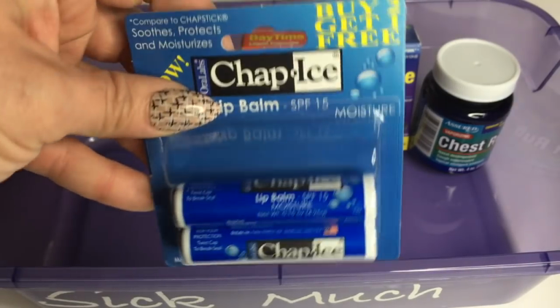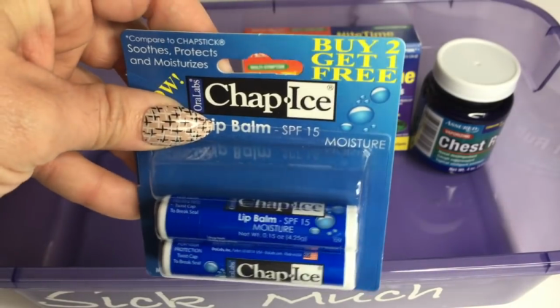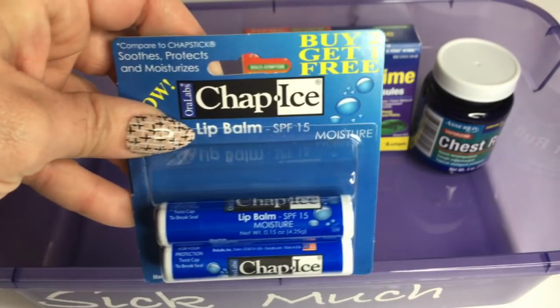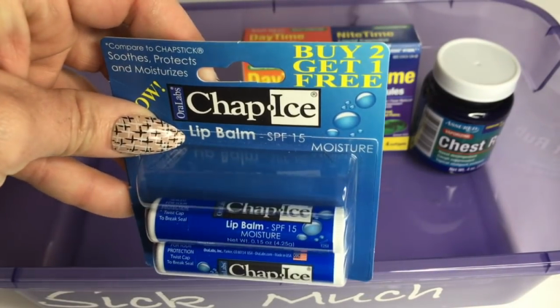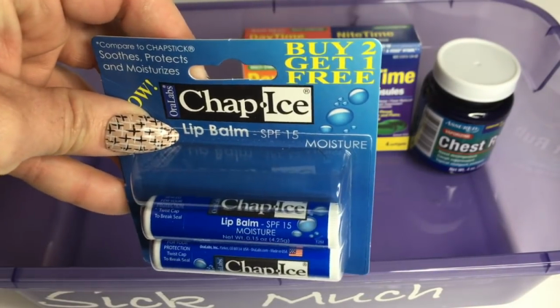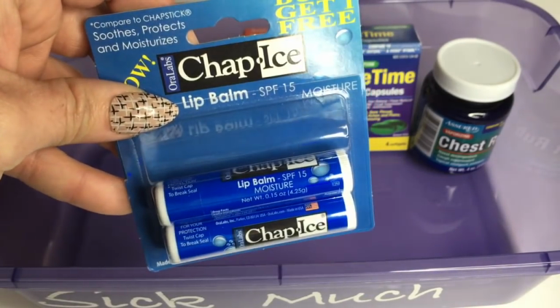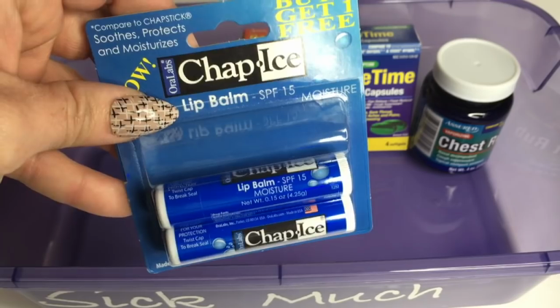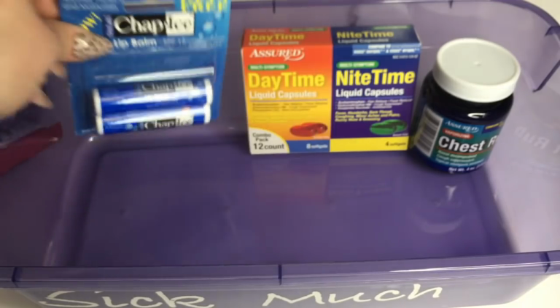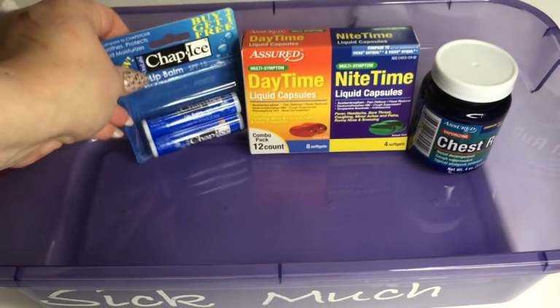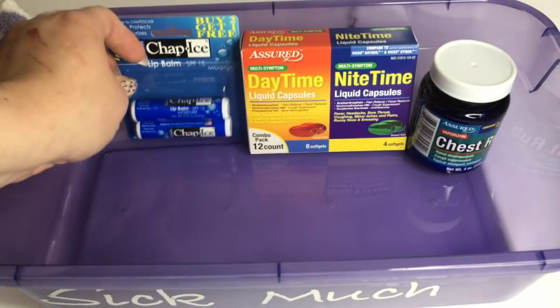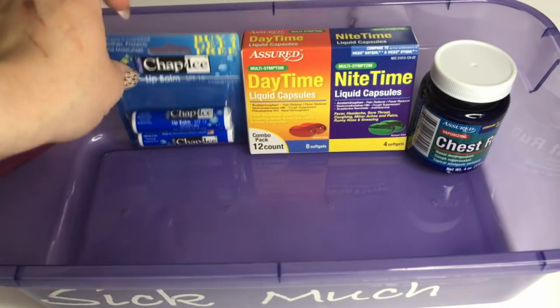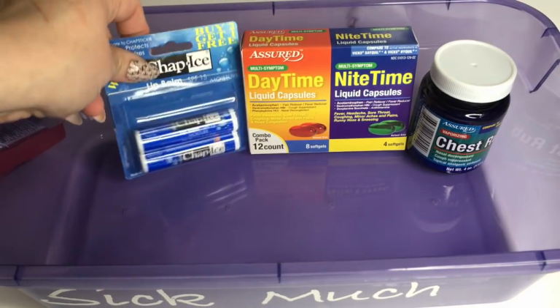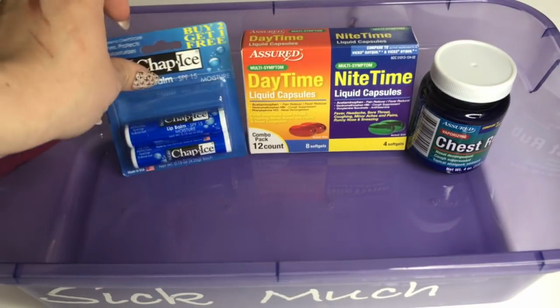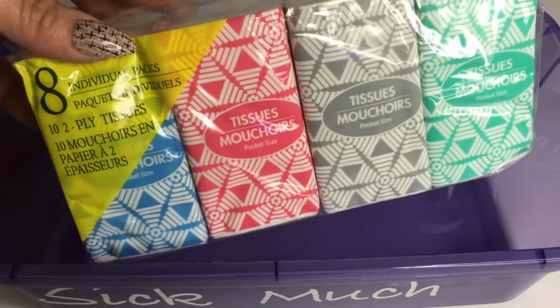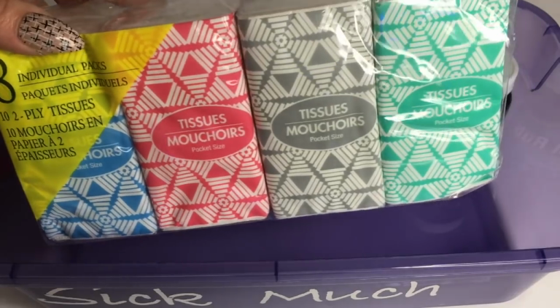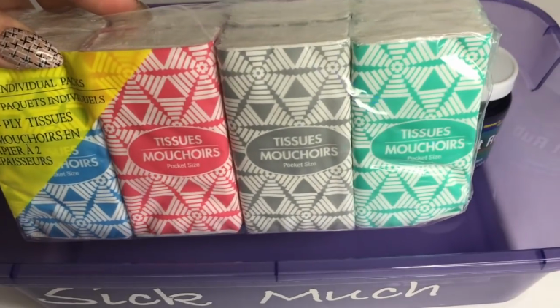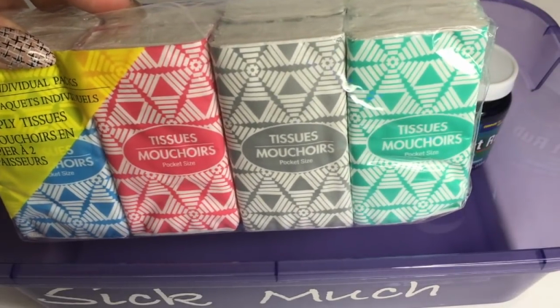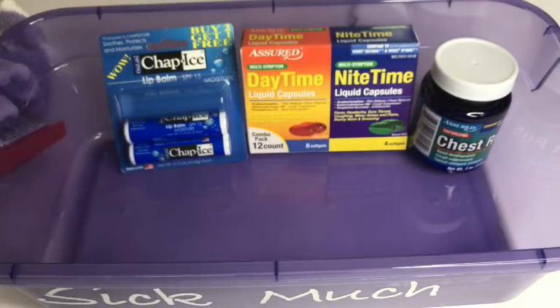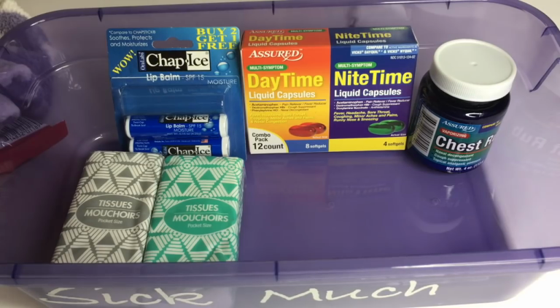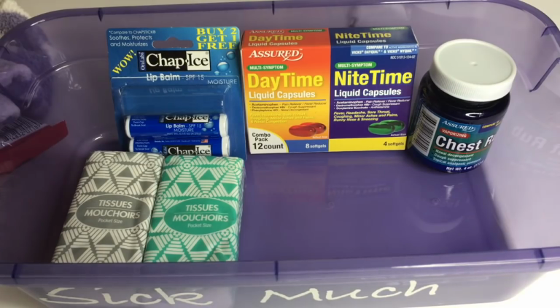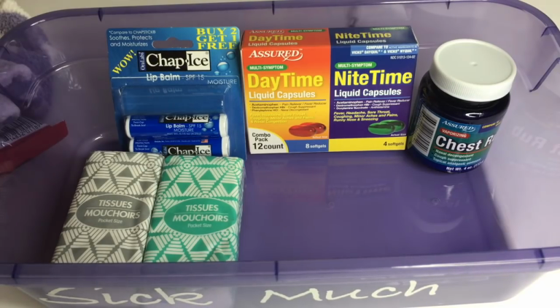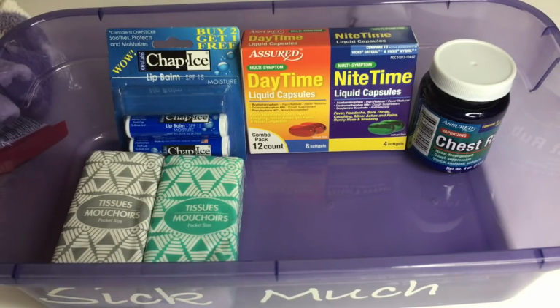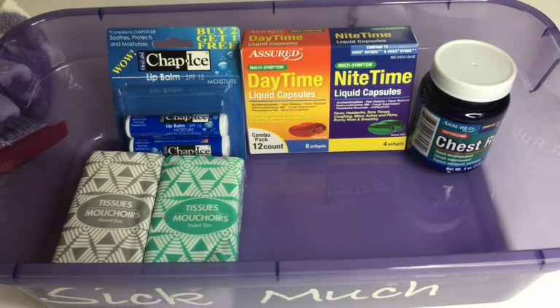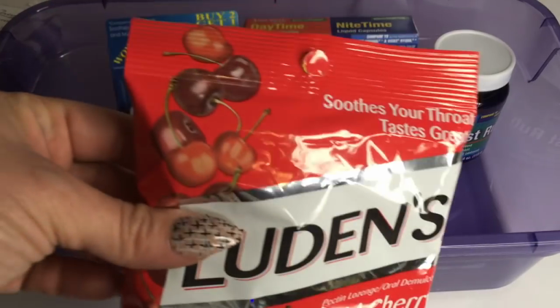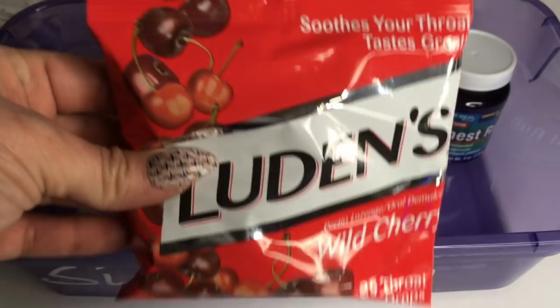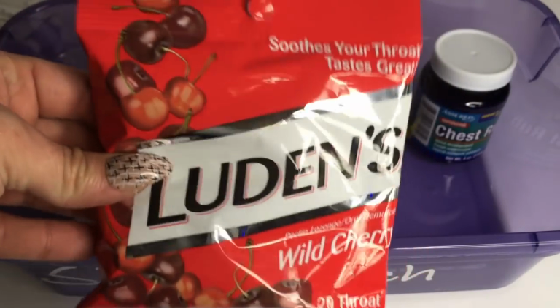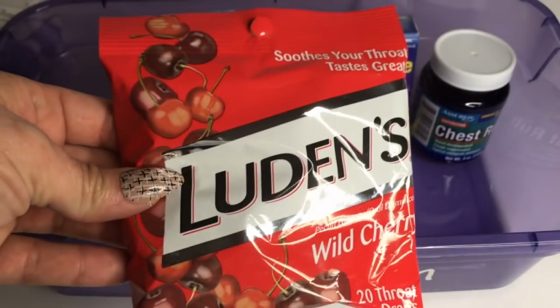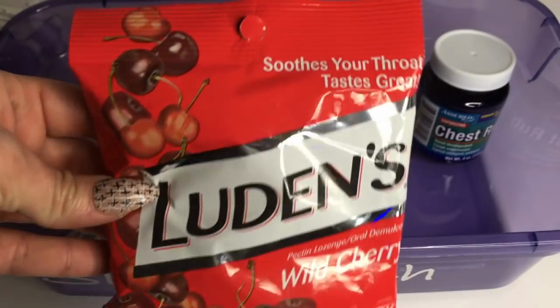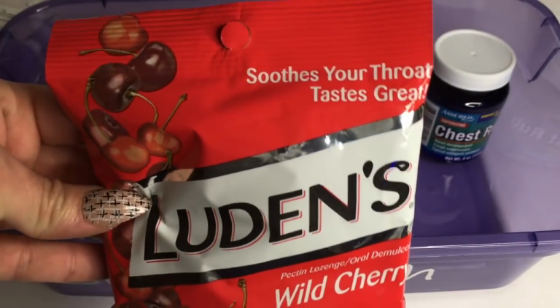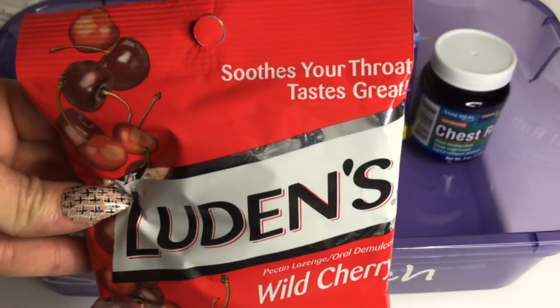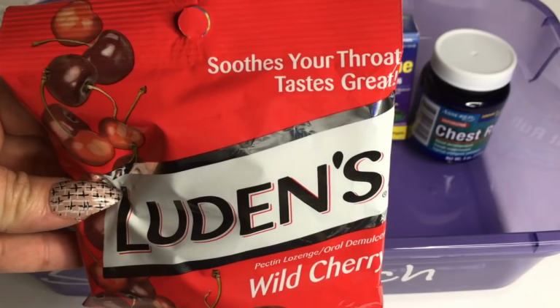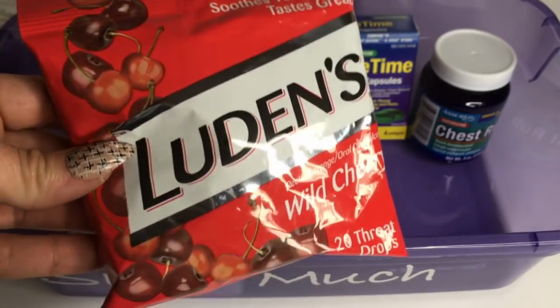I have this chap ice — it was a buy two get one free. Your lips do get chapped when you're sick, so you definitely need some of that. Some tissues of course, and I have some cough drops here.